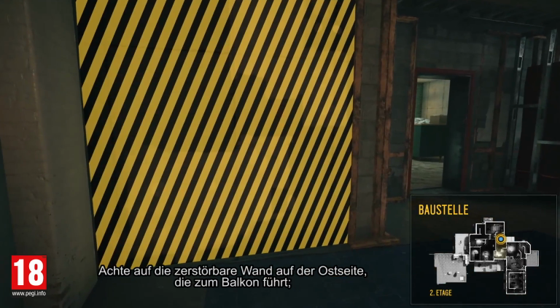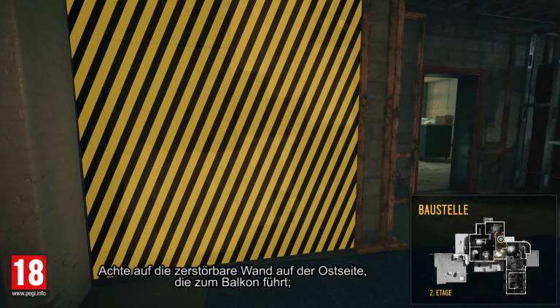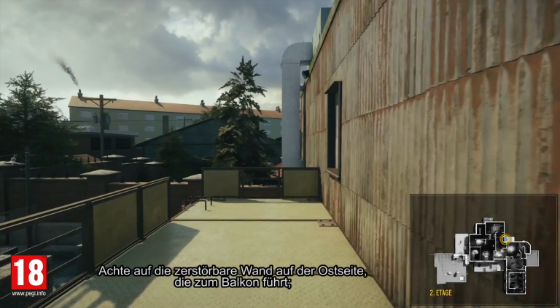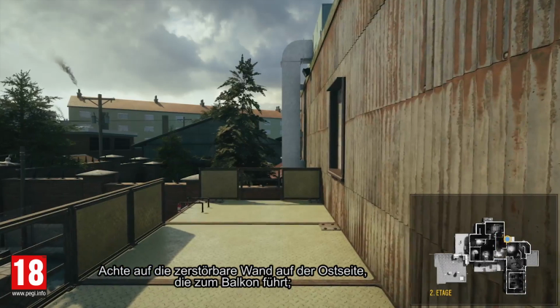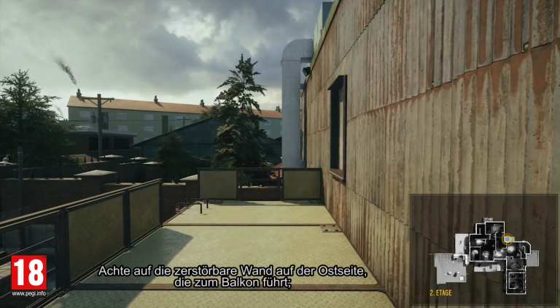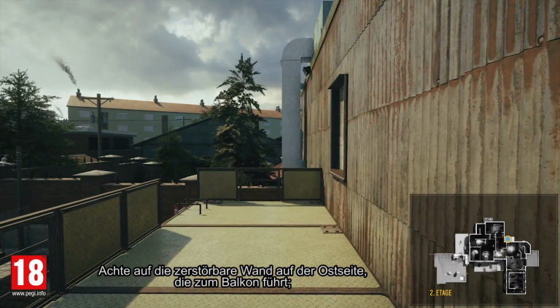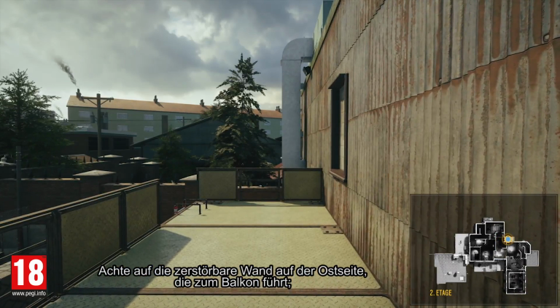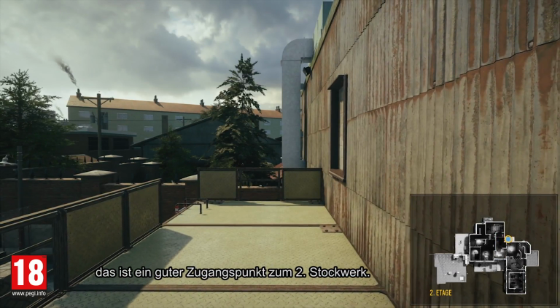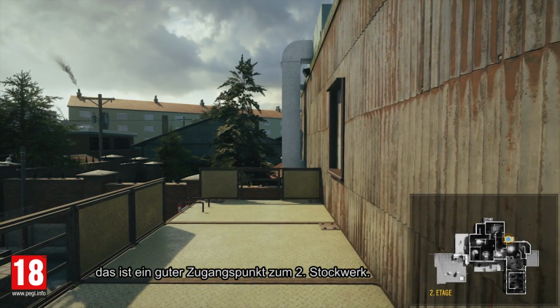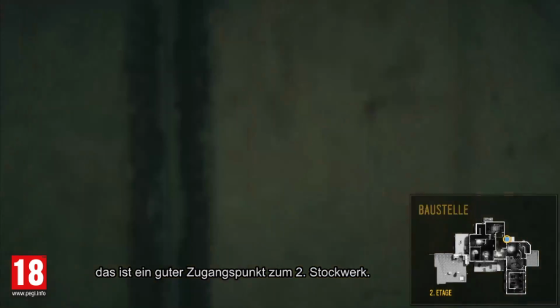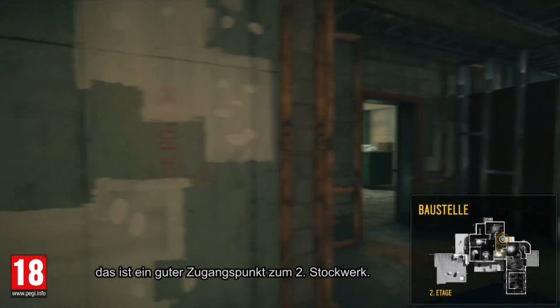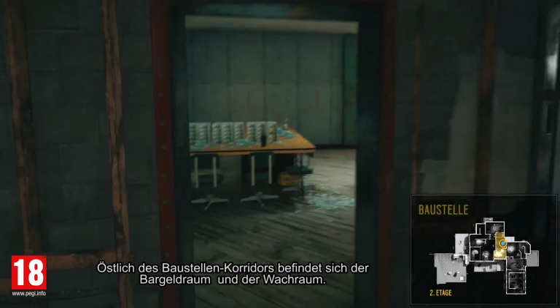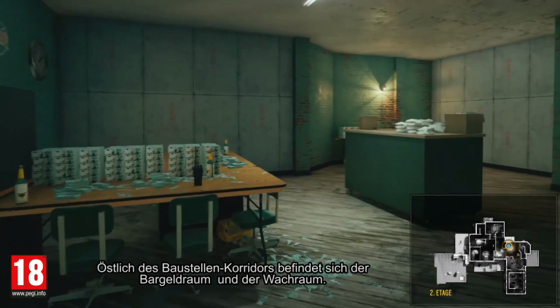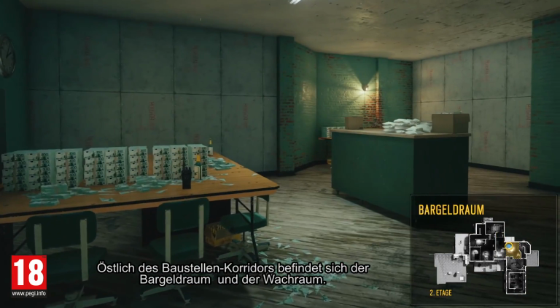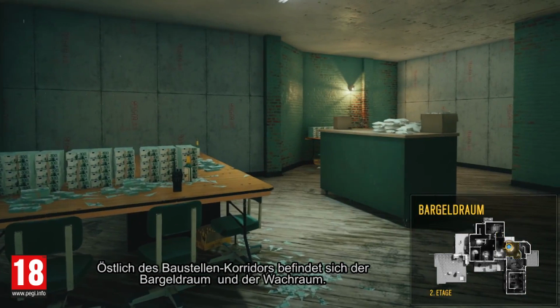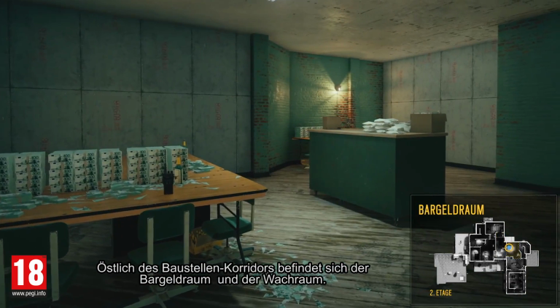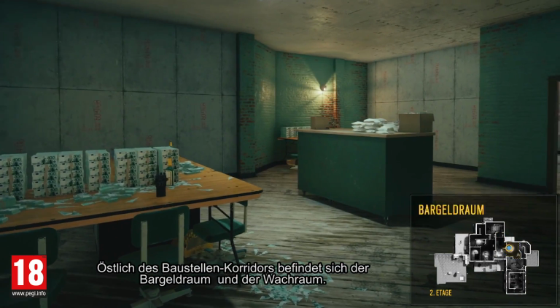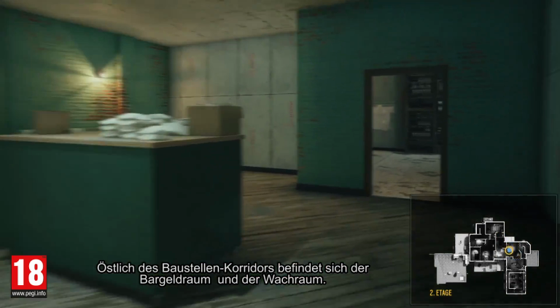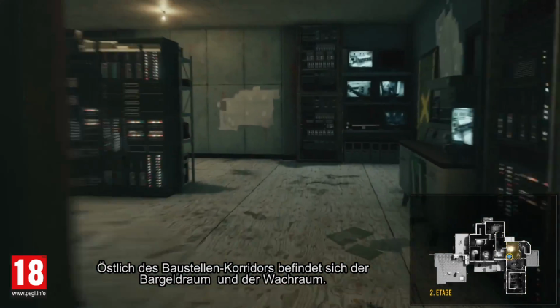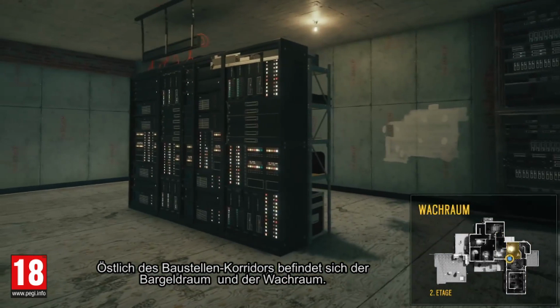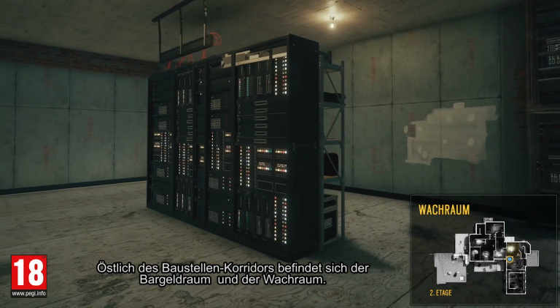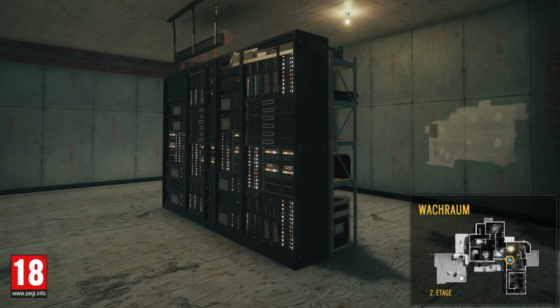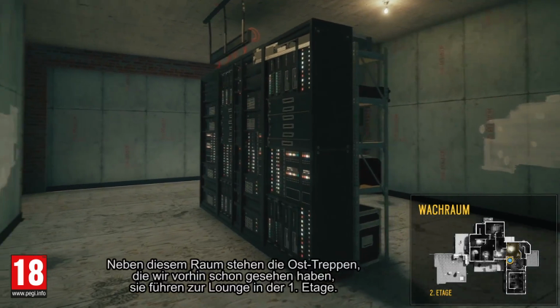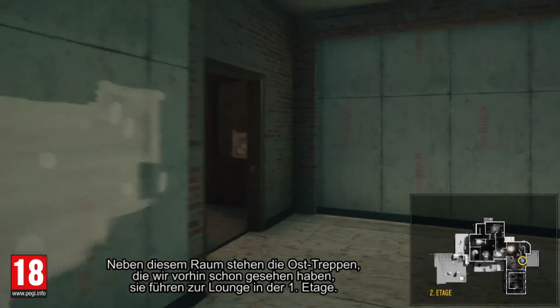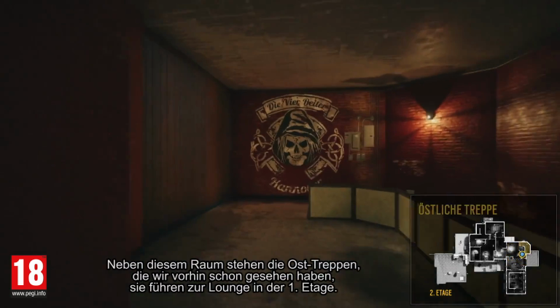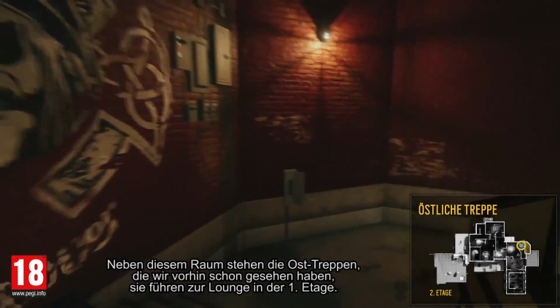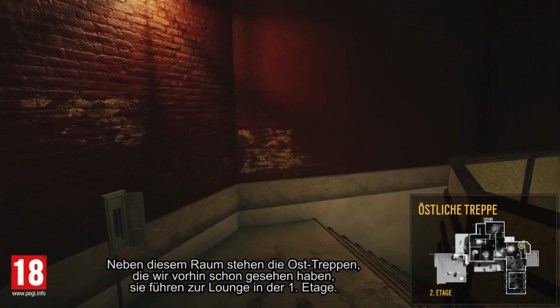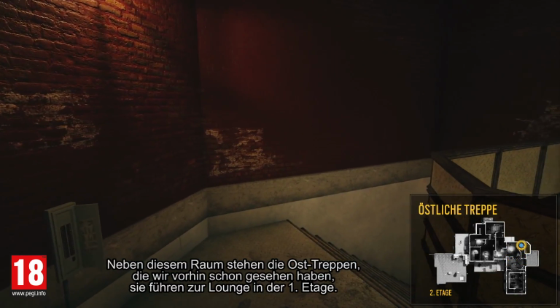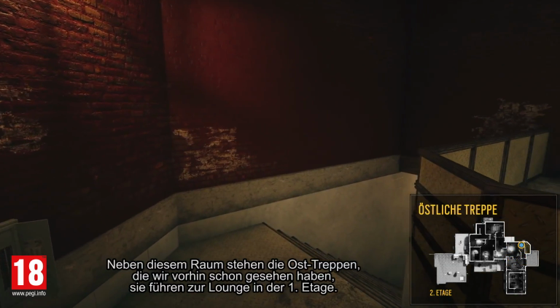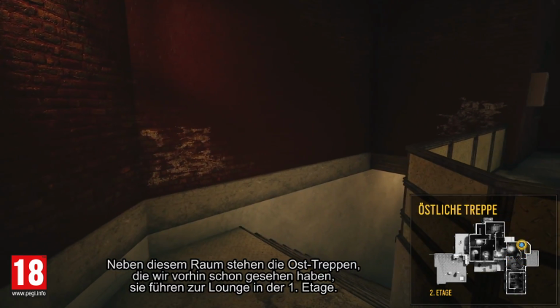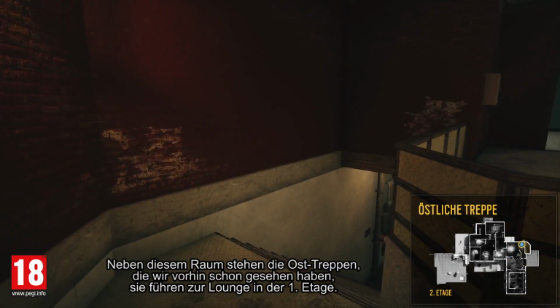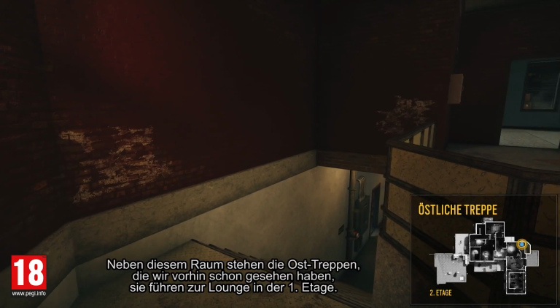Note the destructible wall on the east side leading to the balcony — it's a good access point to the second floor. East of the construction hallway are the cash room and CCTV room. Next to these rooms are the eastern stairs that lead to the lounge on the first floor.